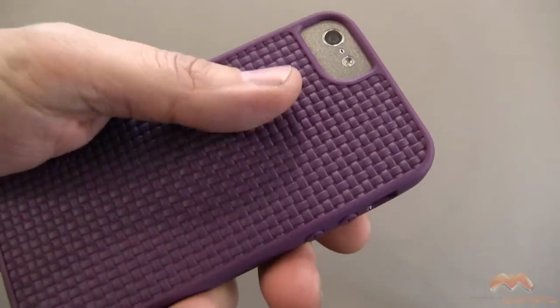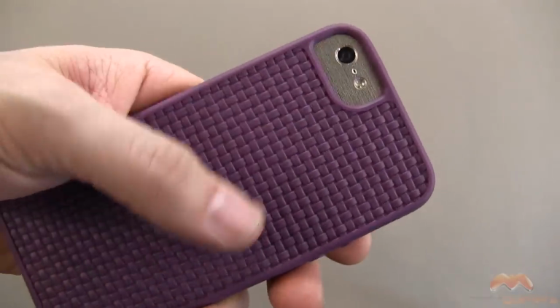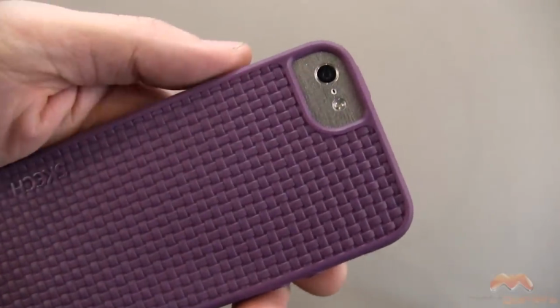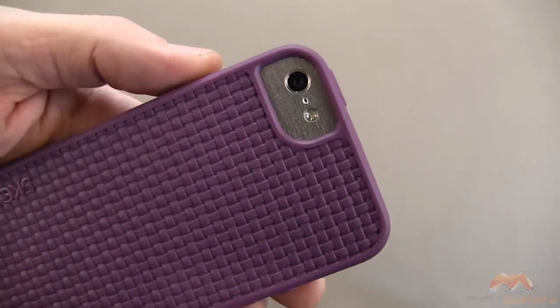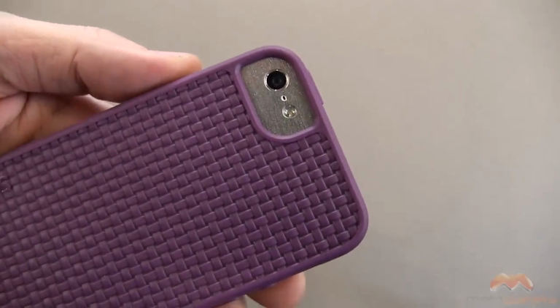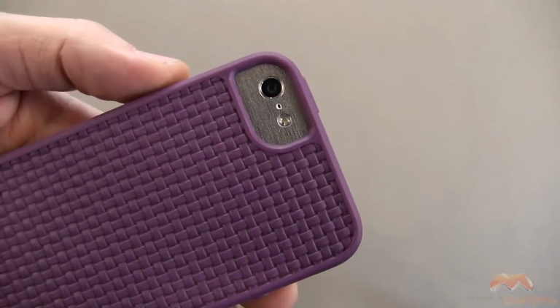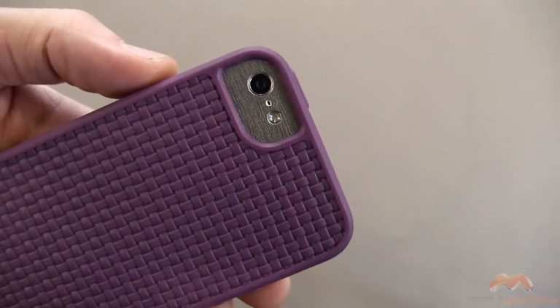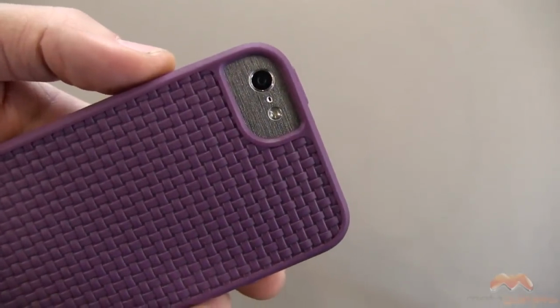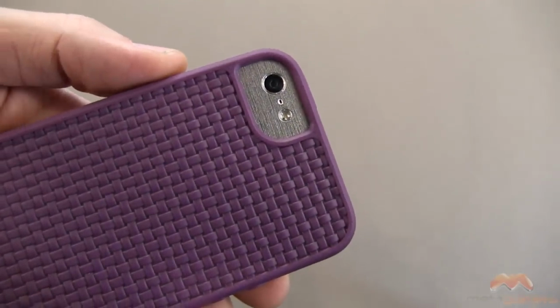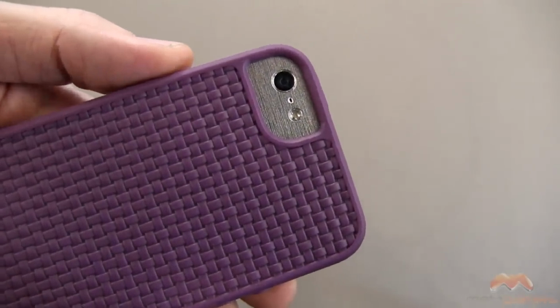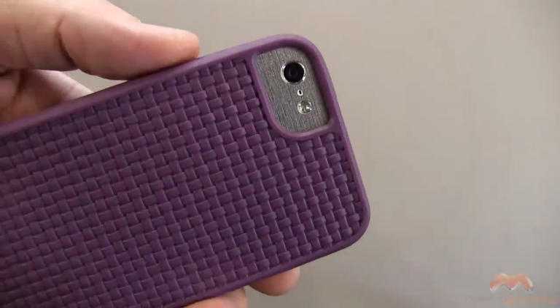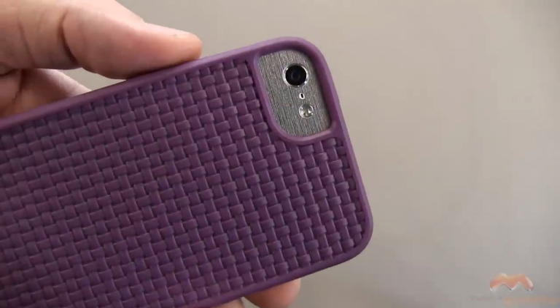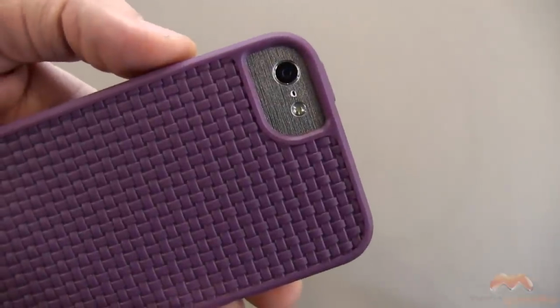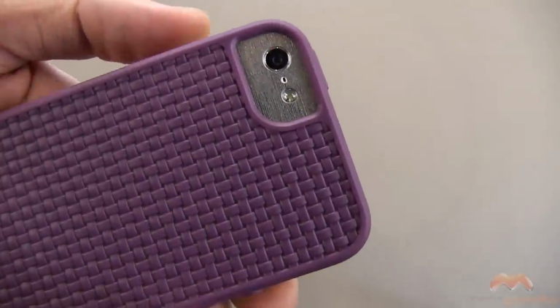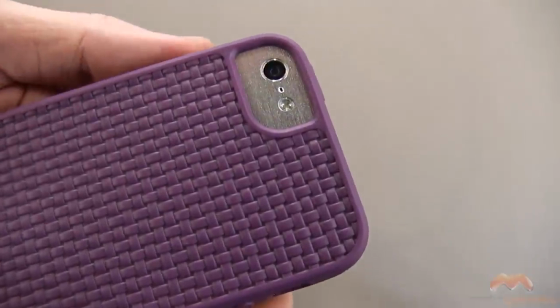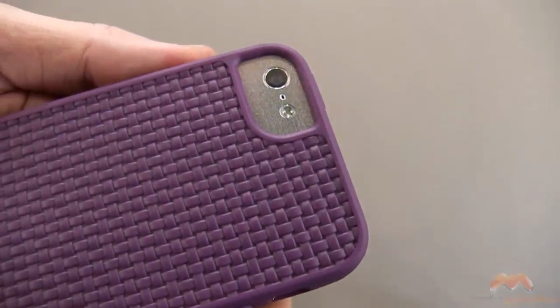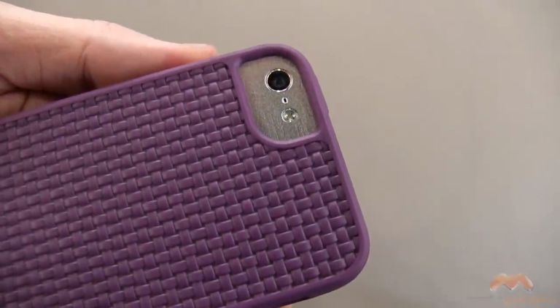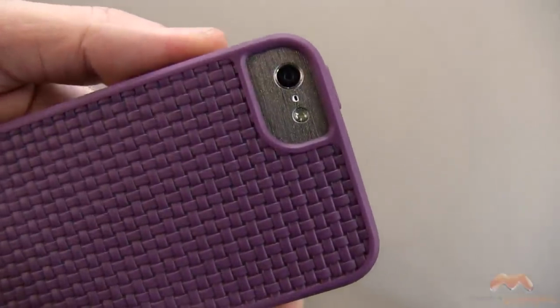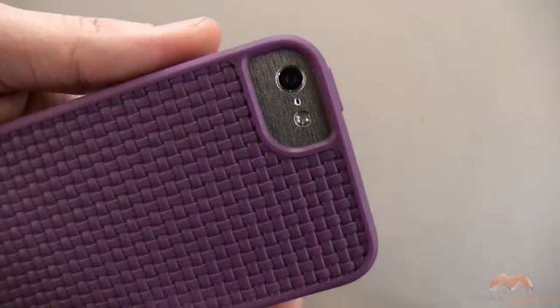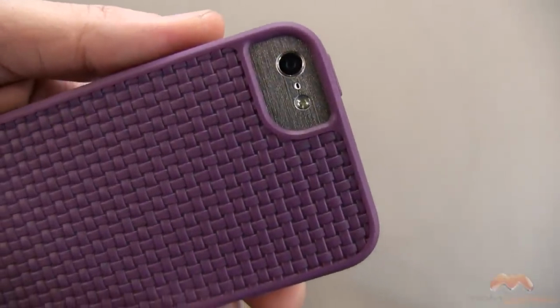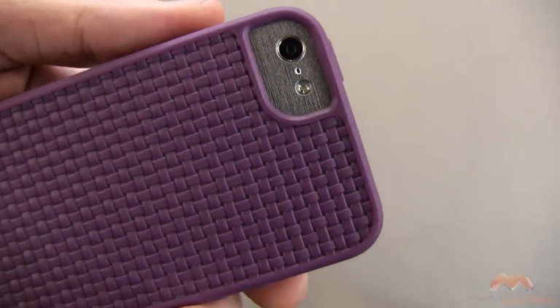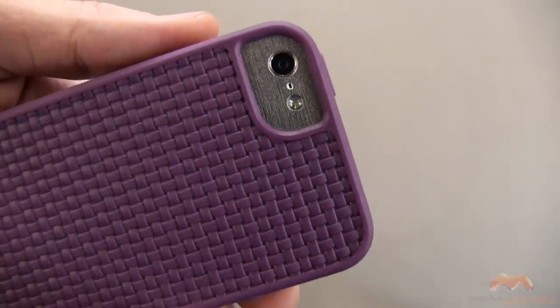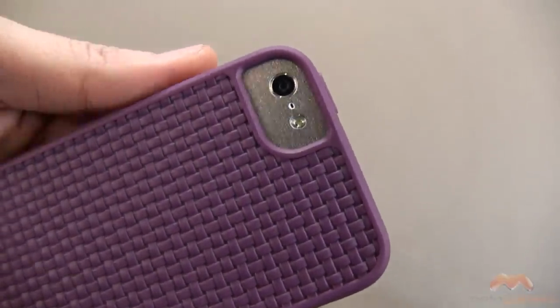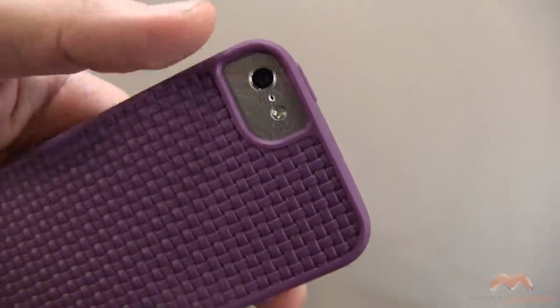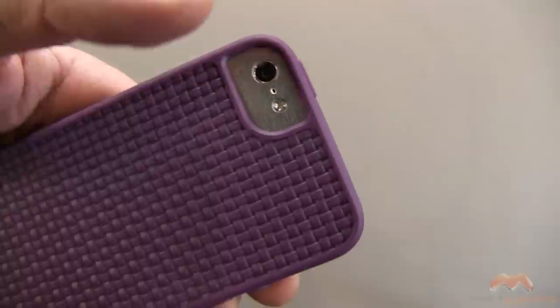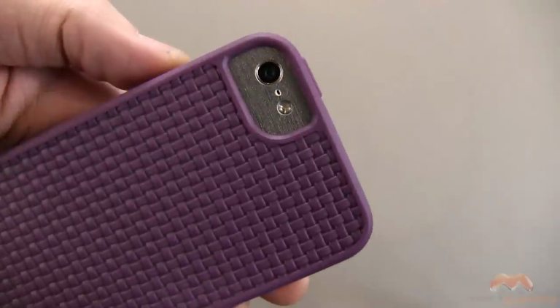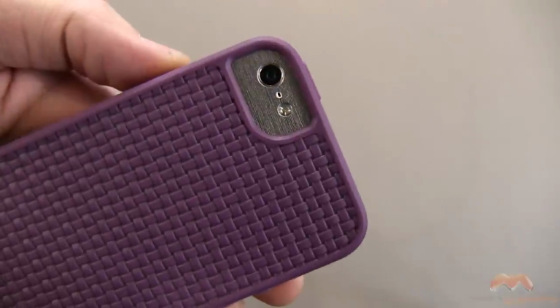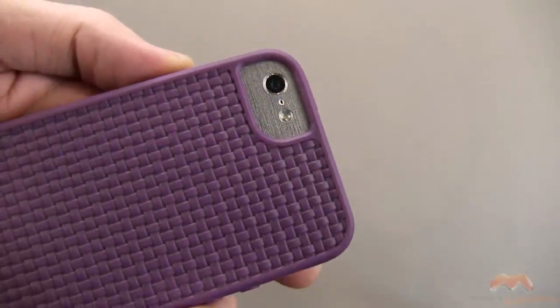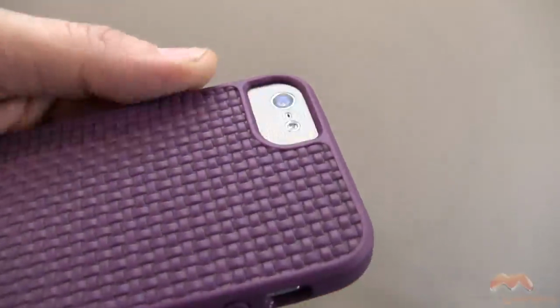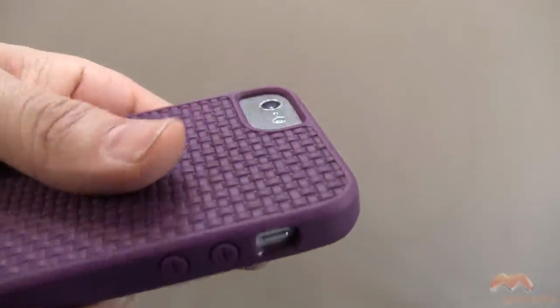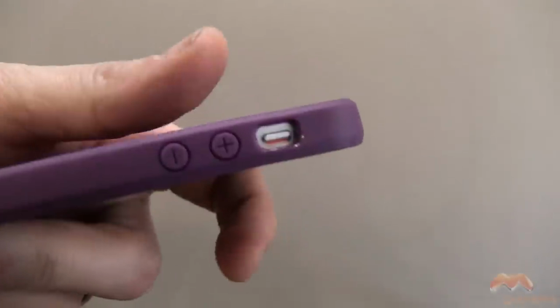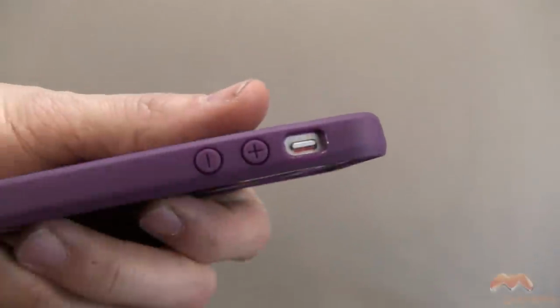There's a big cutout there for your camera and it does not exhibit any issues with white out or wash out in your photos when you're taking them and that LED flash is going off. So no problems there.